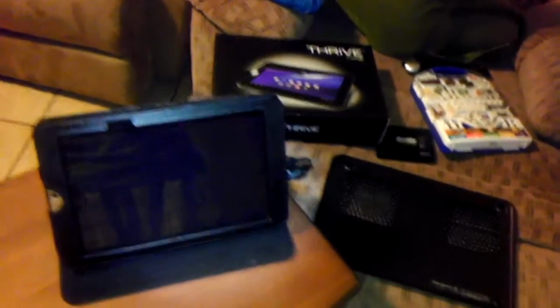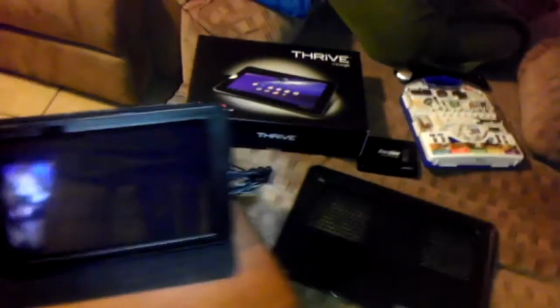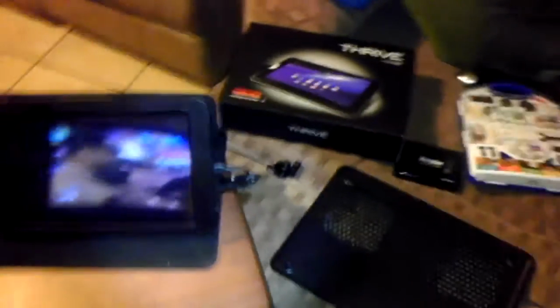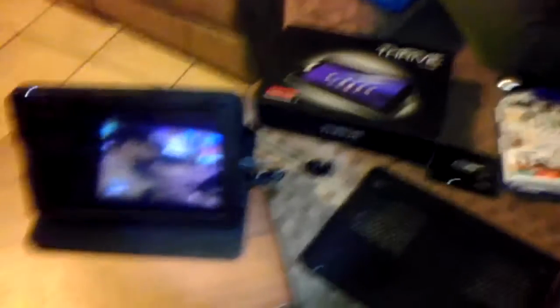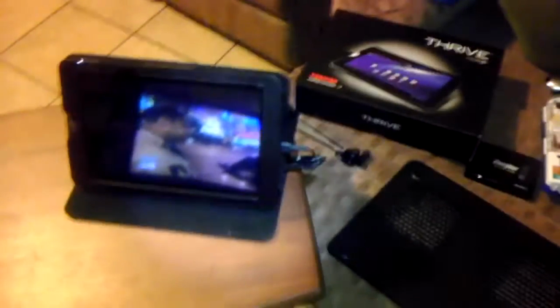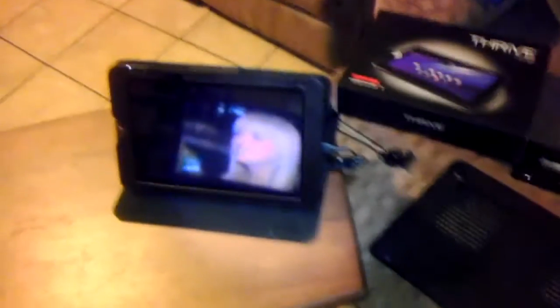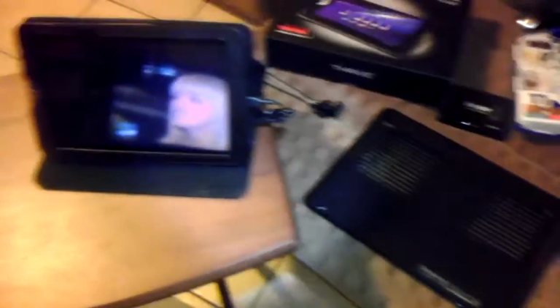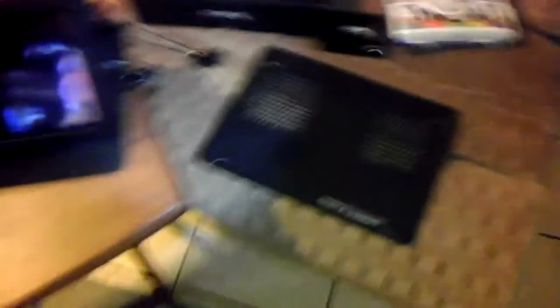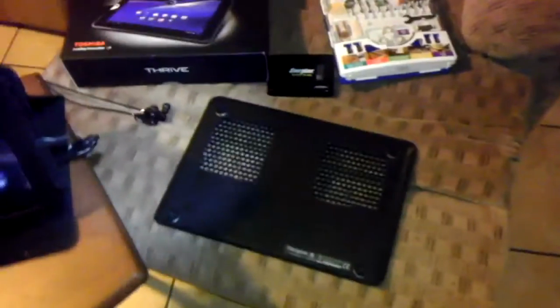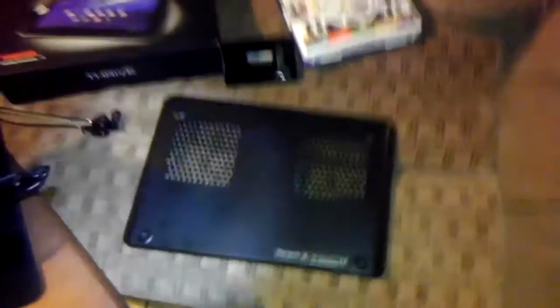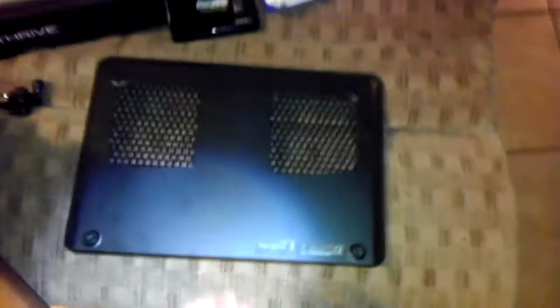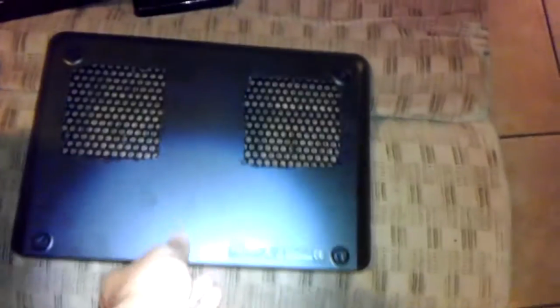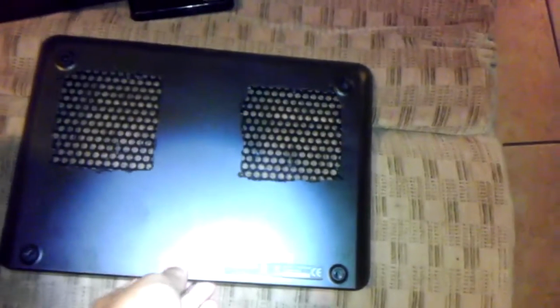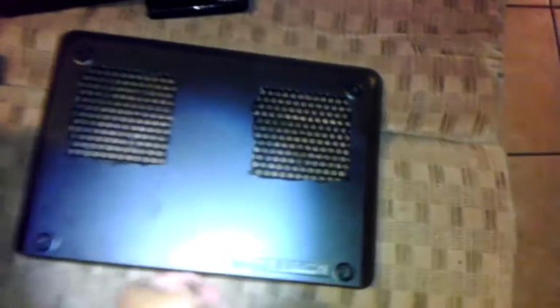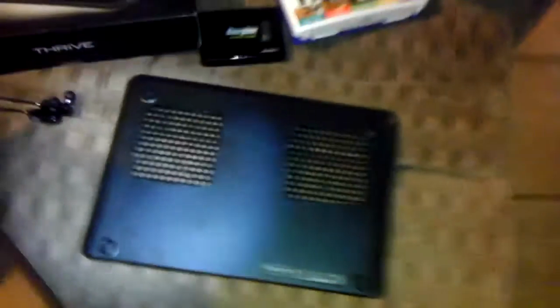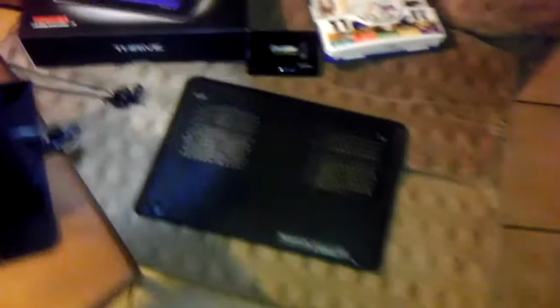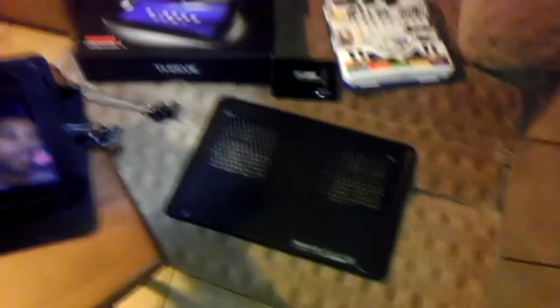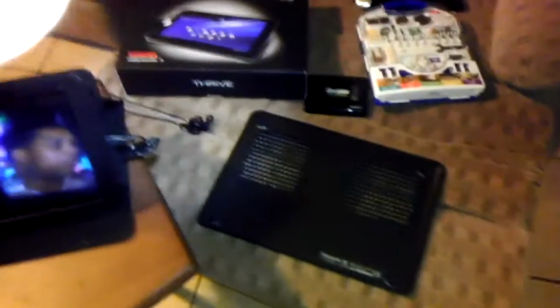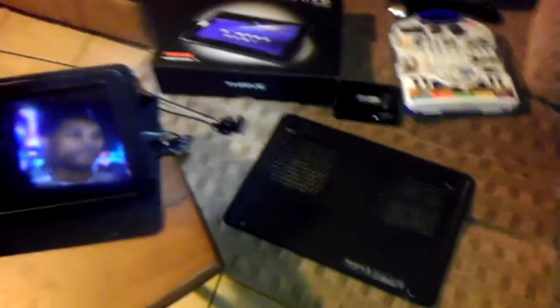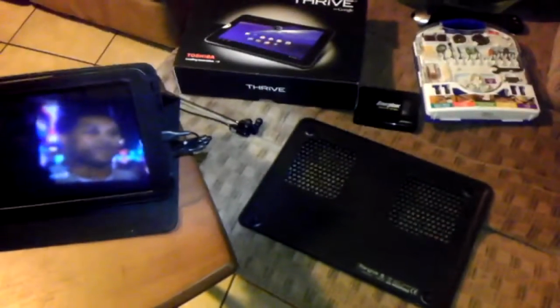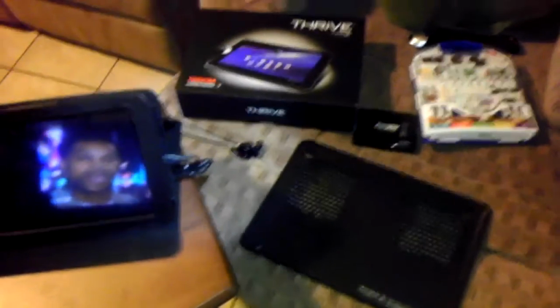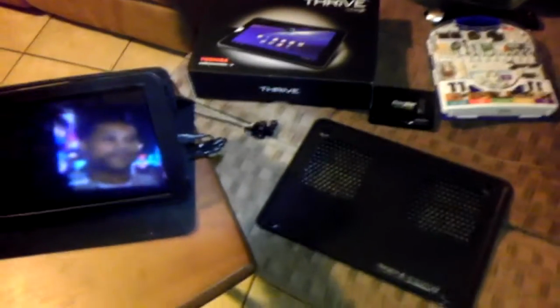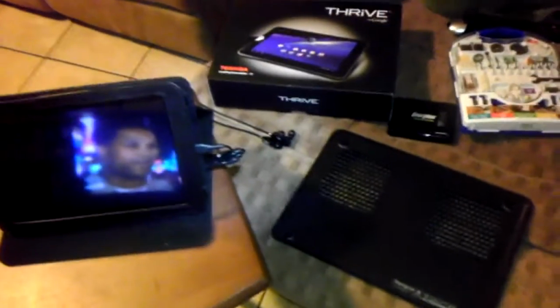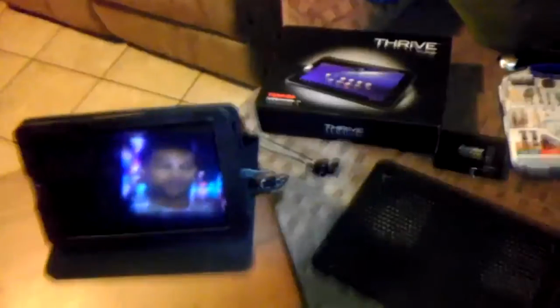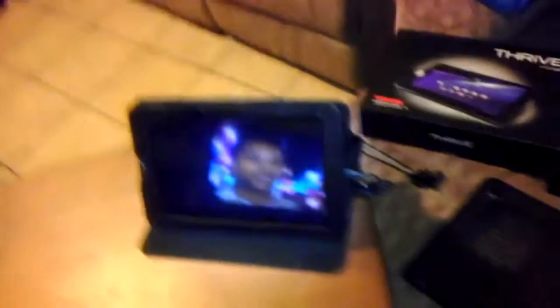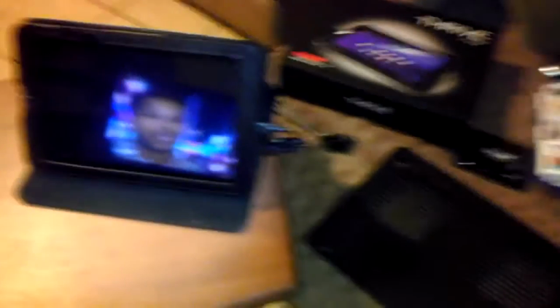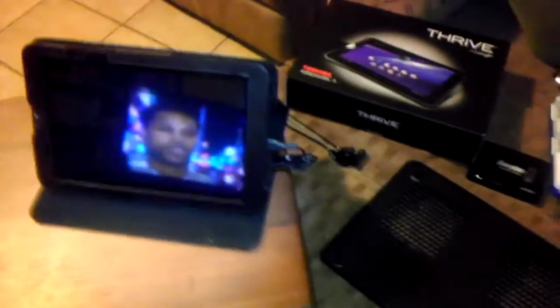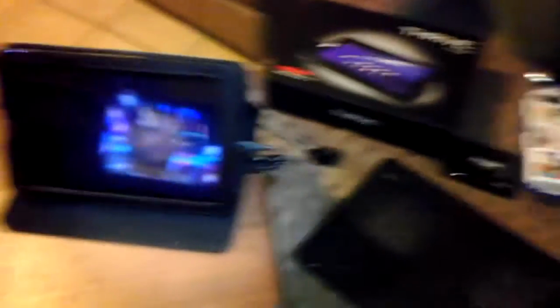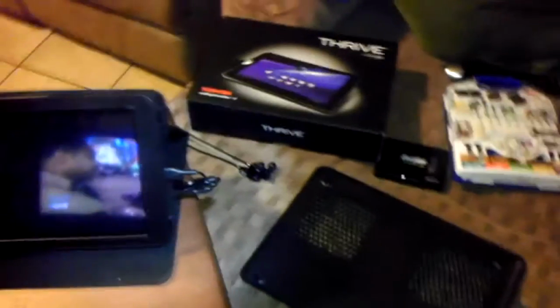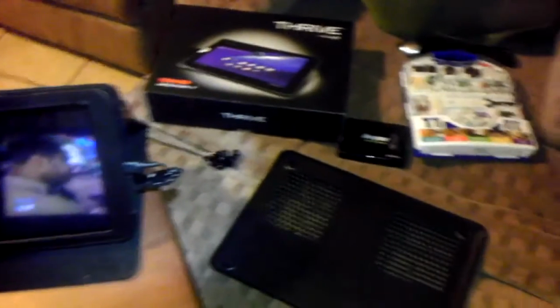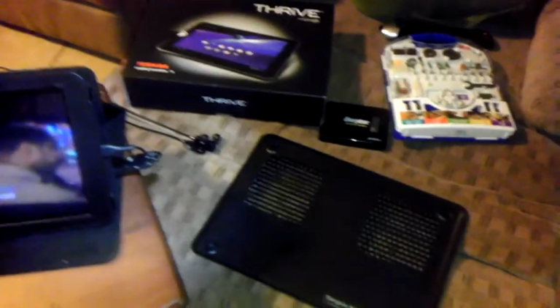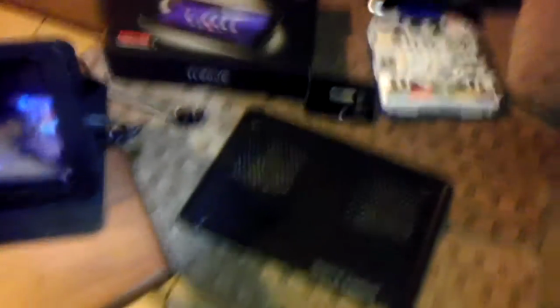So what I did is I came up with the idea — I said, well, I'm going to buy a laptop cooler. I bought this Targus cooler to use it, but I noticed that it didn't exactly do what I wanted it to do. Being the kind of guy that likes to turn things into projects, I went ahead and did that.